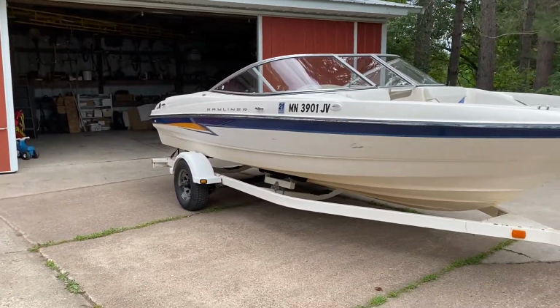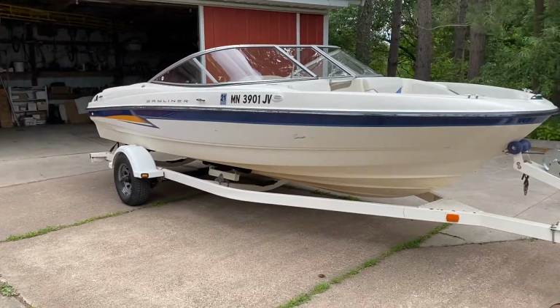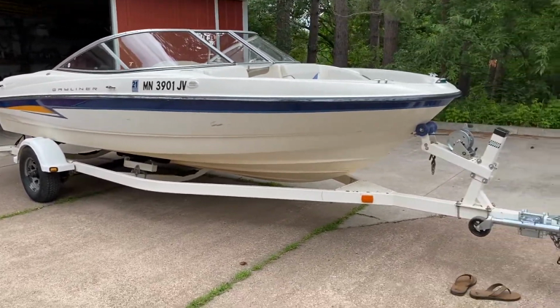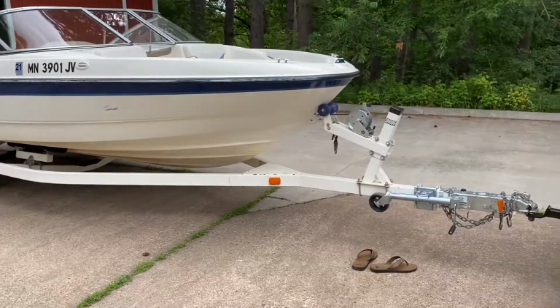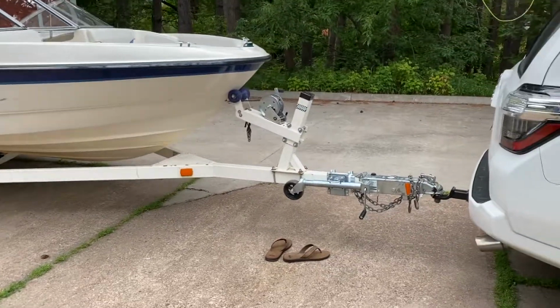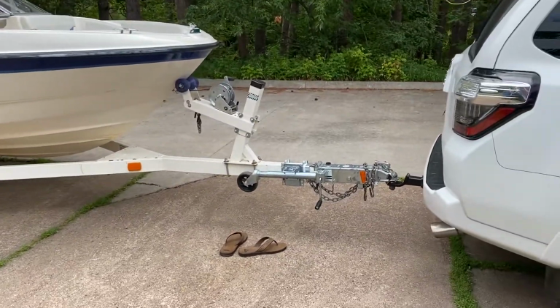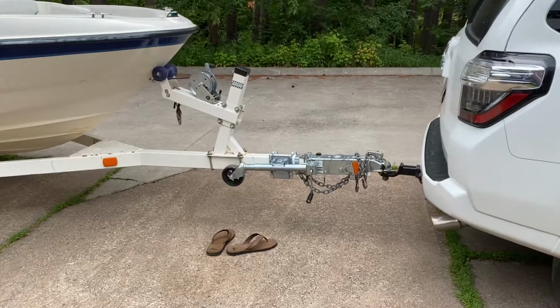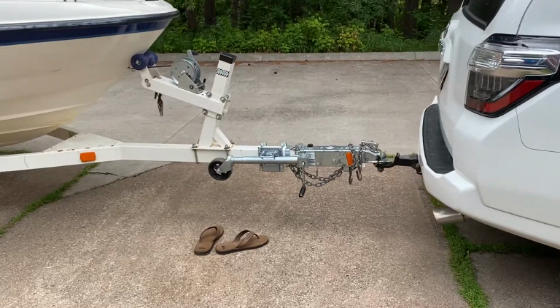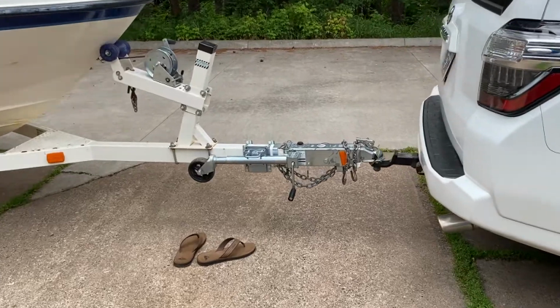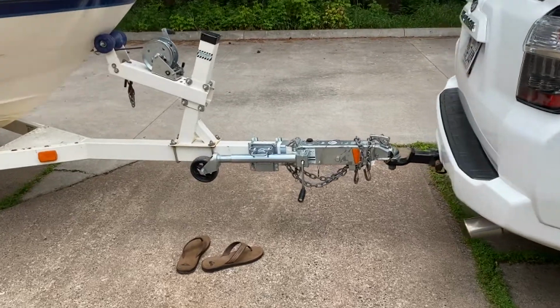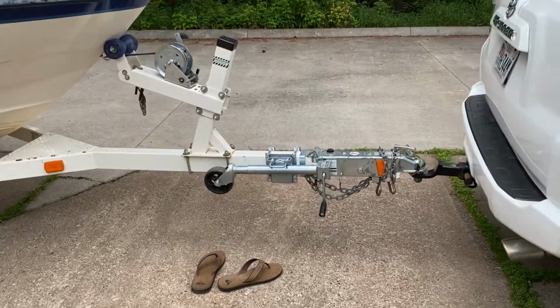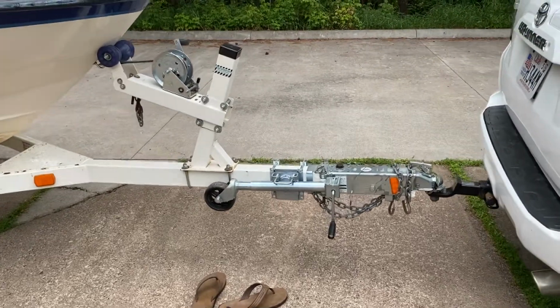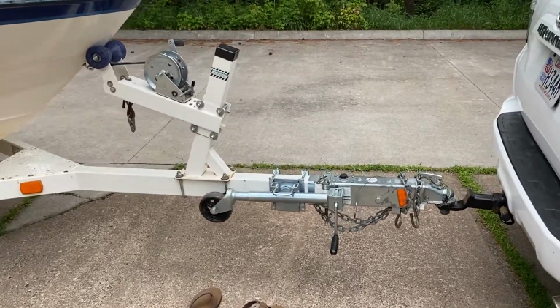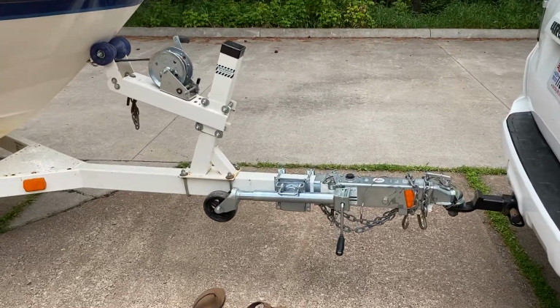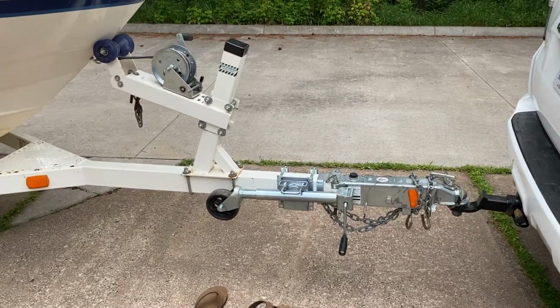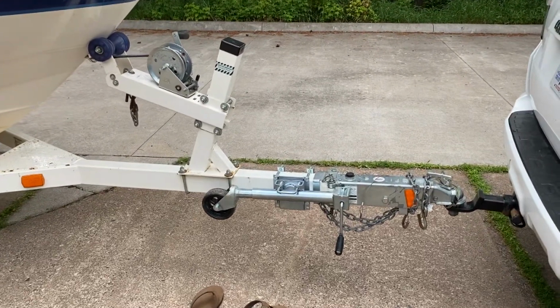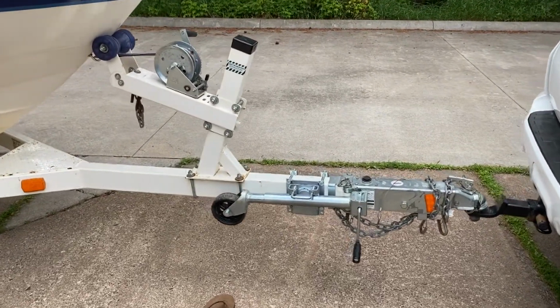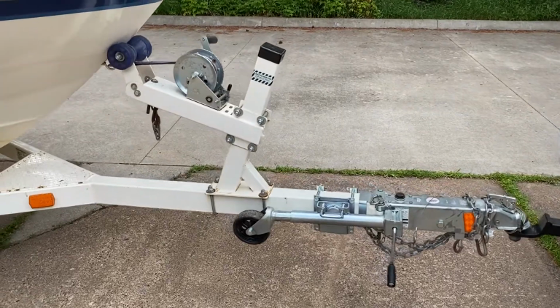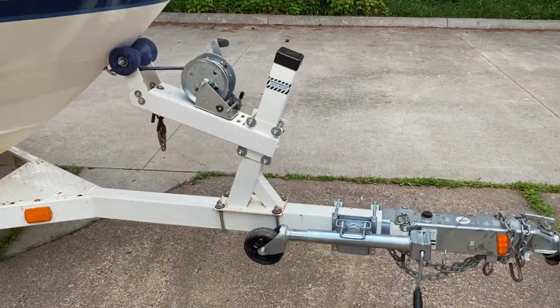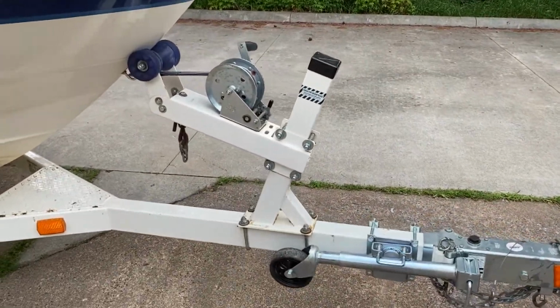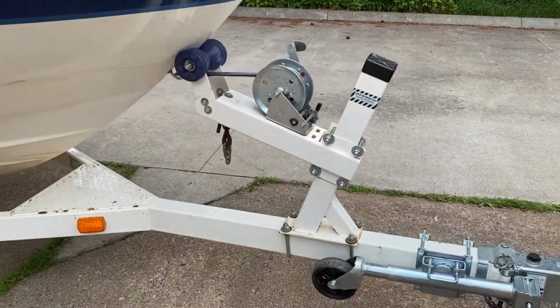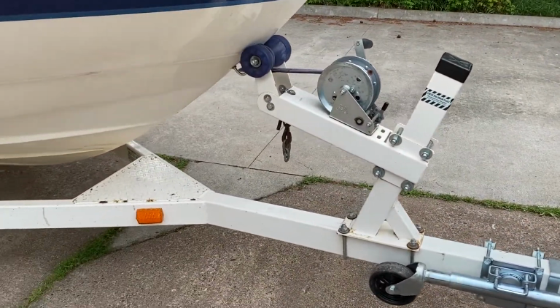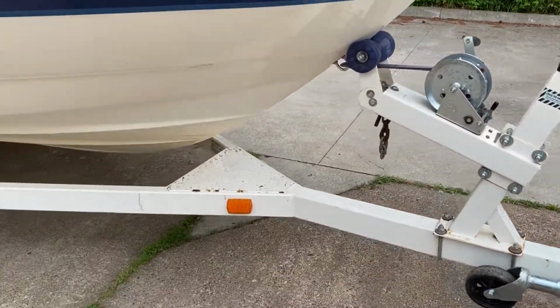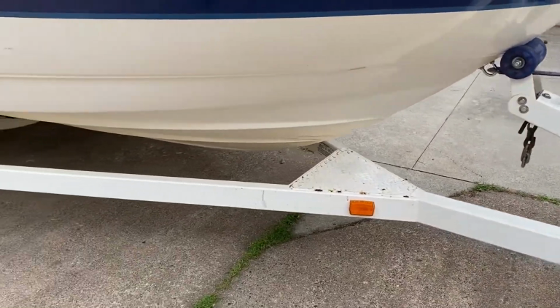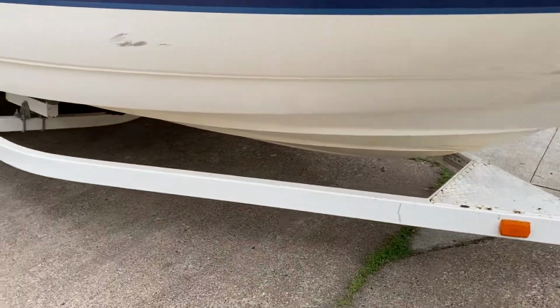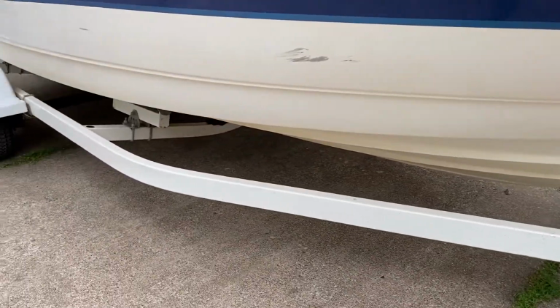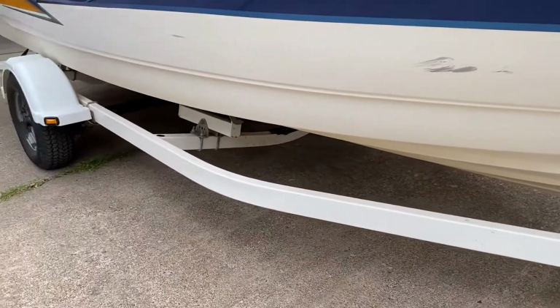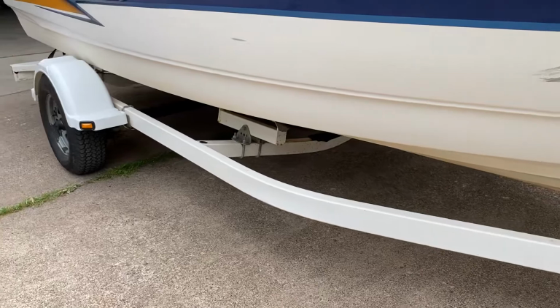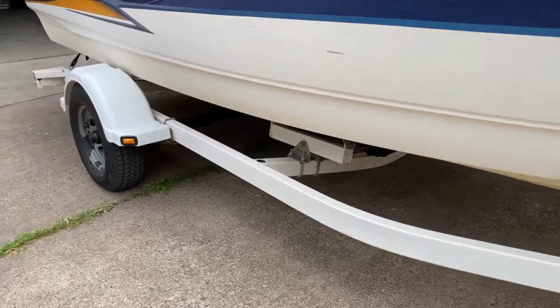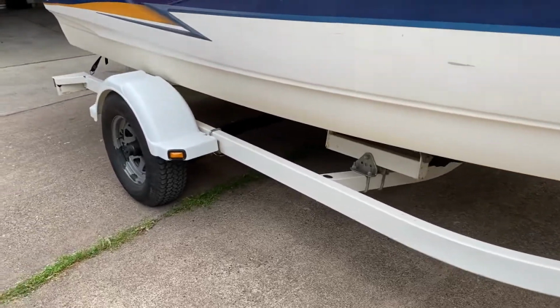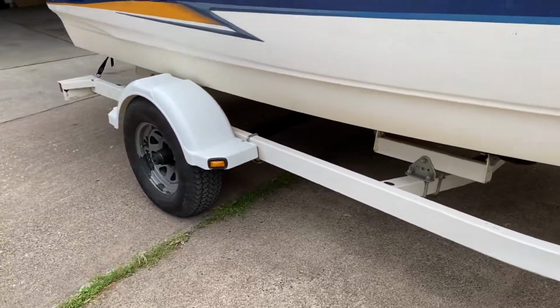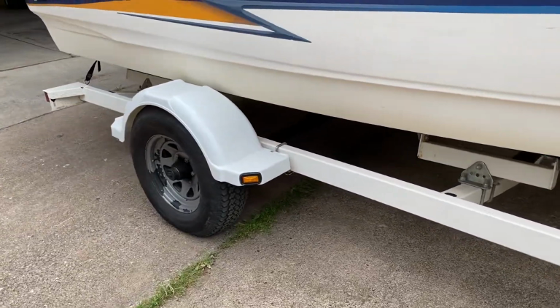It does come with a cover and trailer, really in great condition with a few little rust spots. But again, functionally everything is there, everything is working. That's the single axle here.